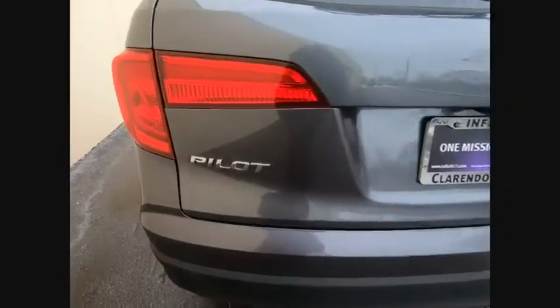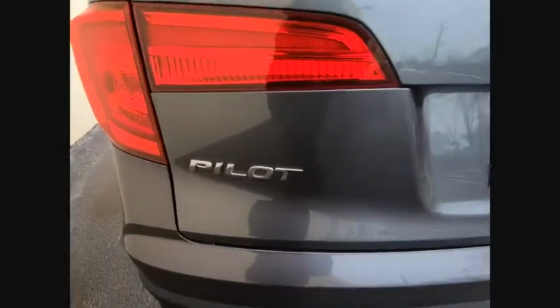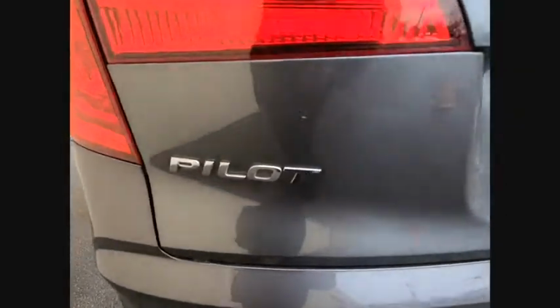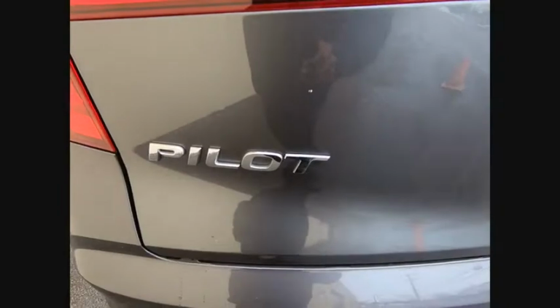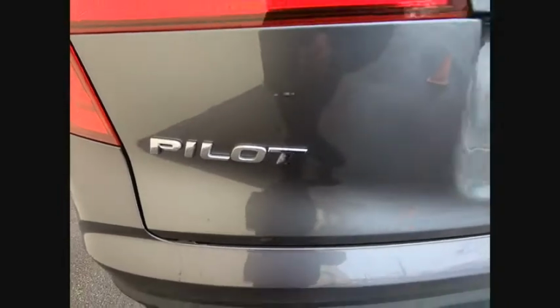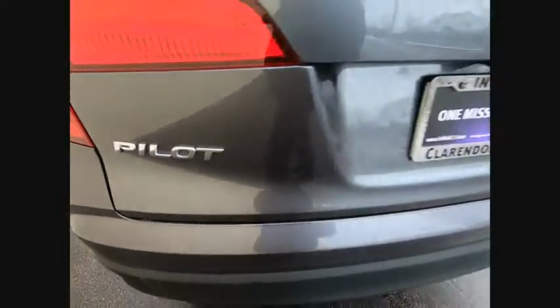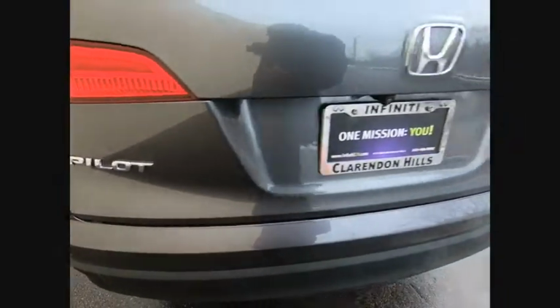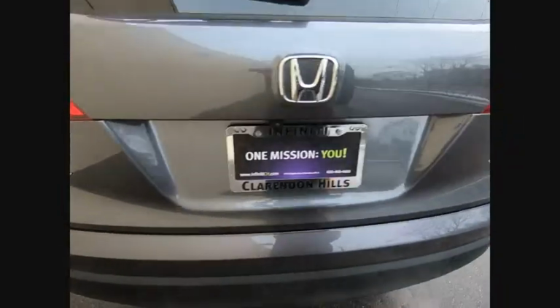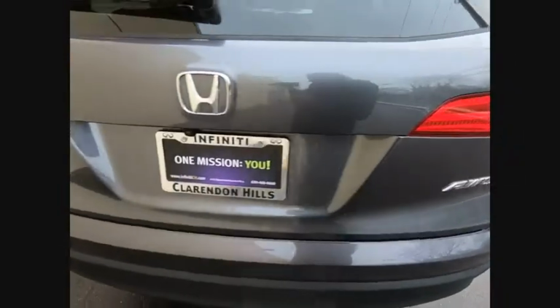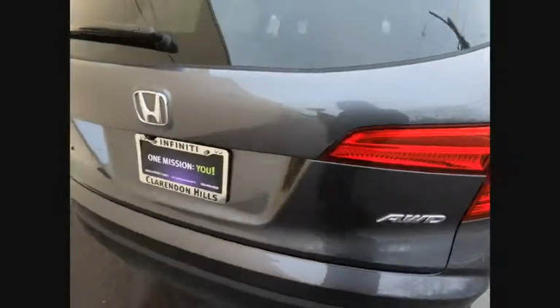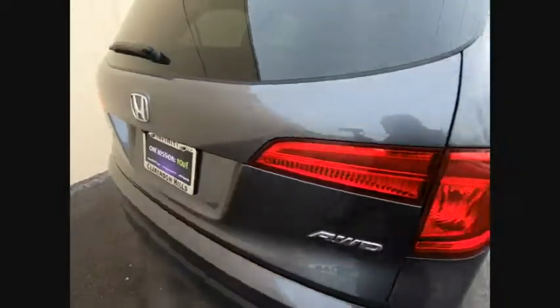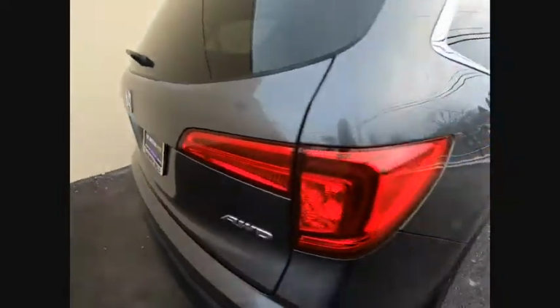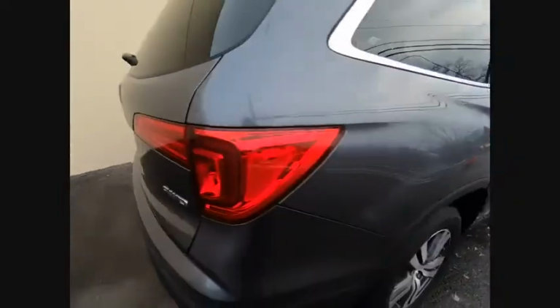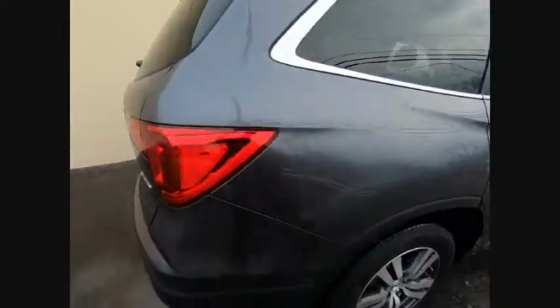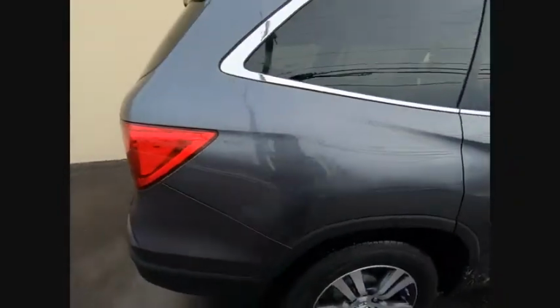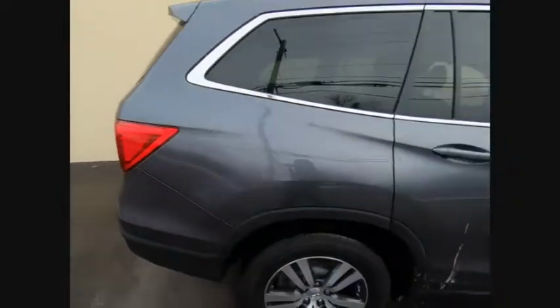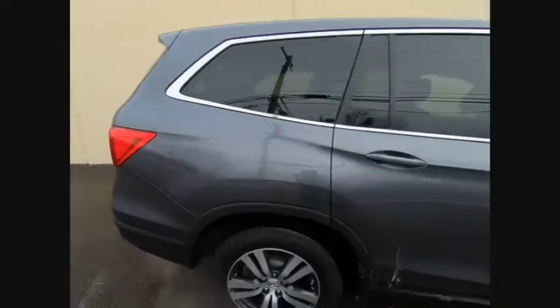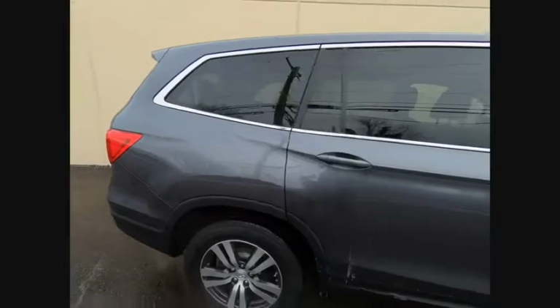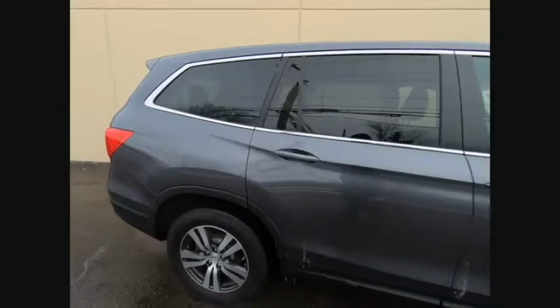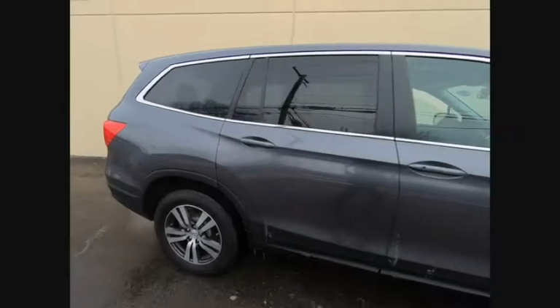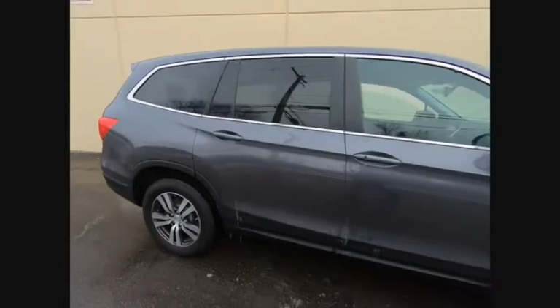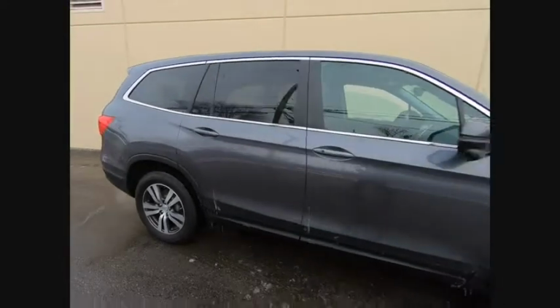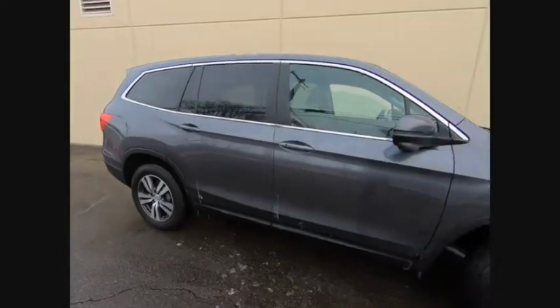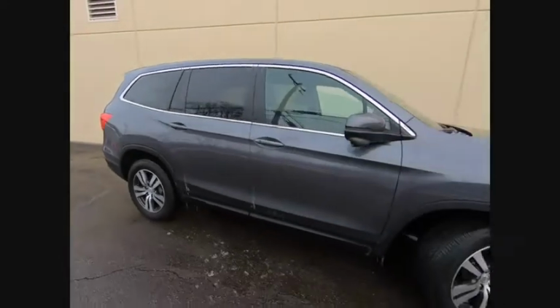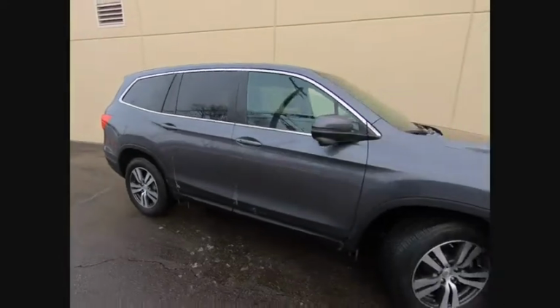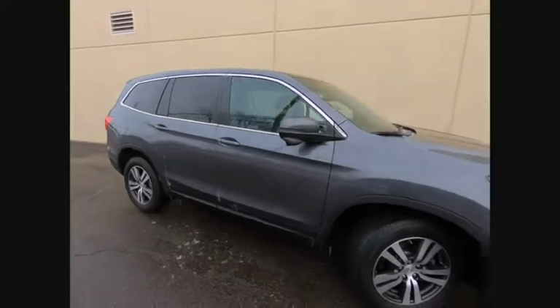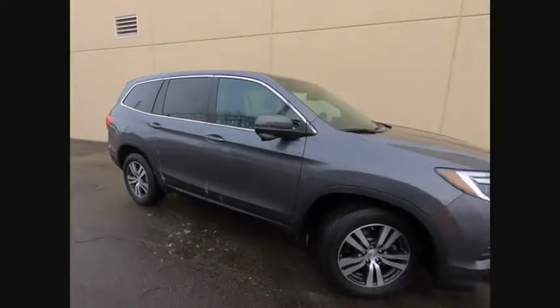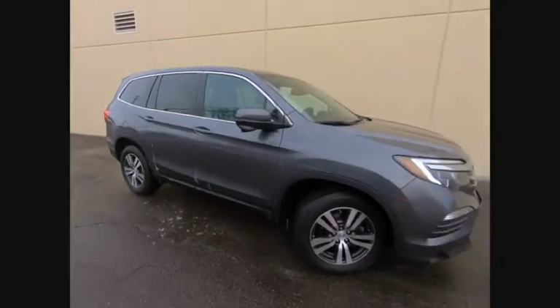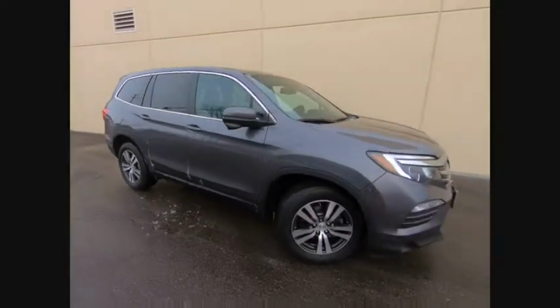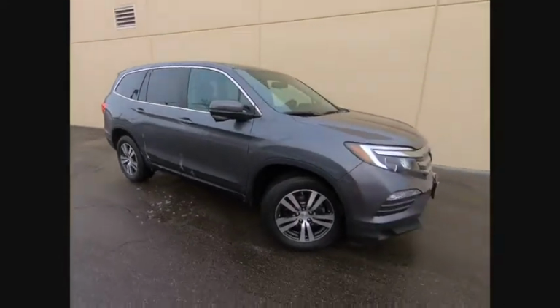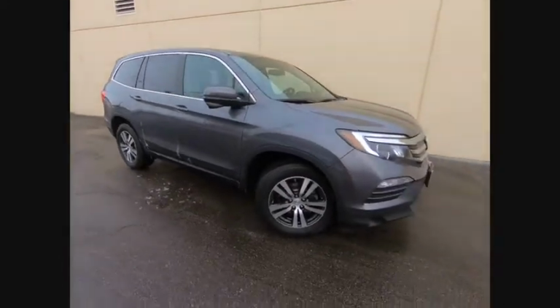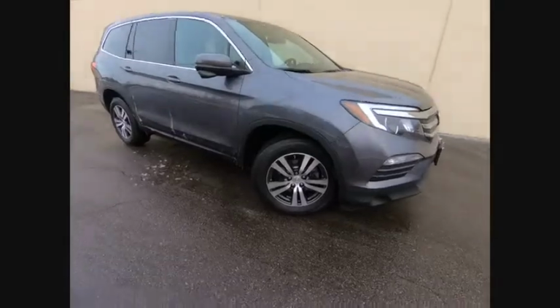This vehicle has less than 25,000 miles. Here are some of this vehicle's great options: power passenger seat, power lift gate, traction control, air conditioning, dual airbags, and power steering.